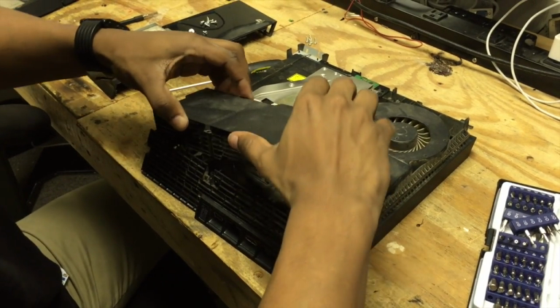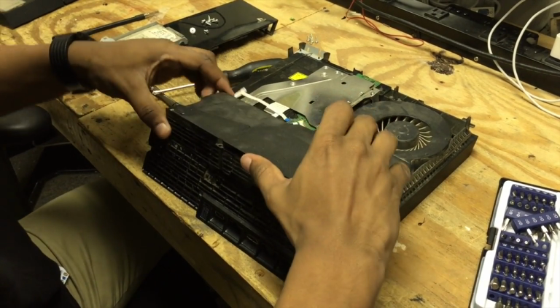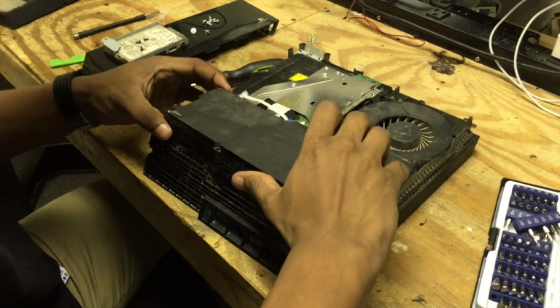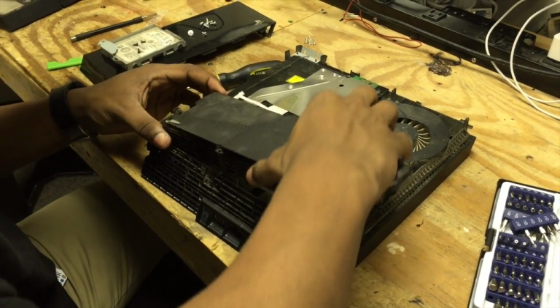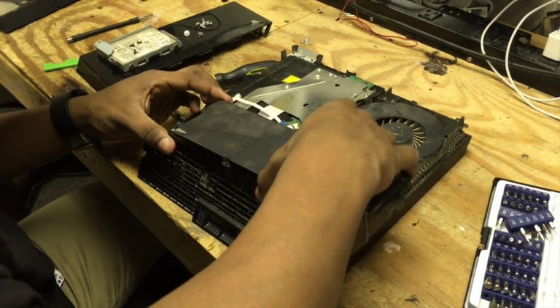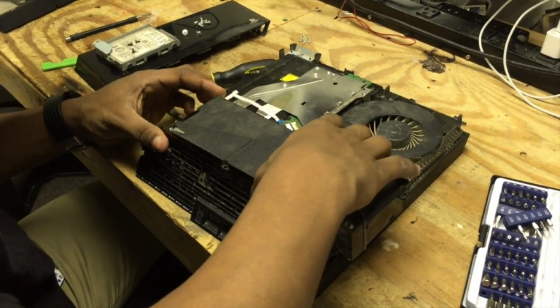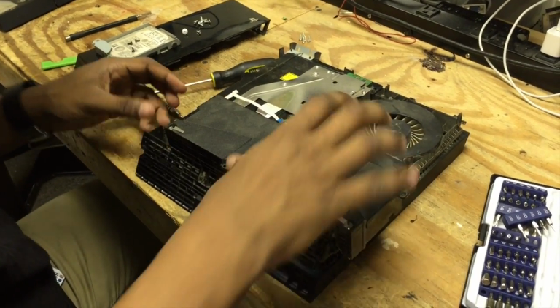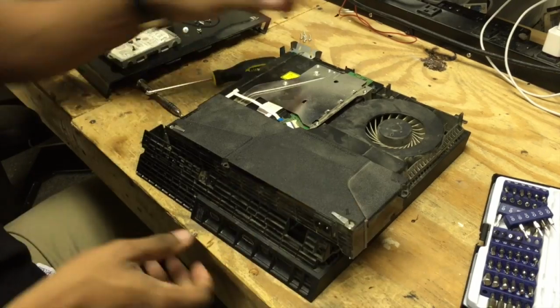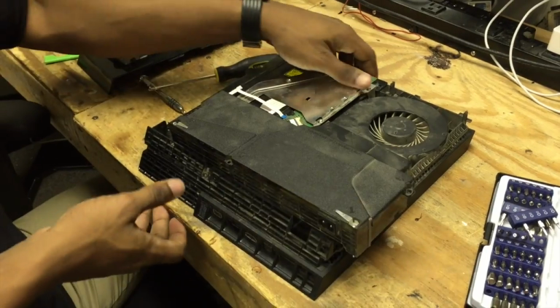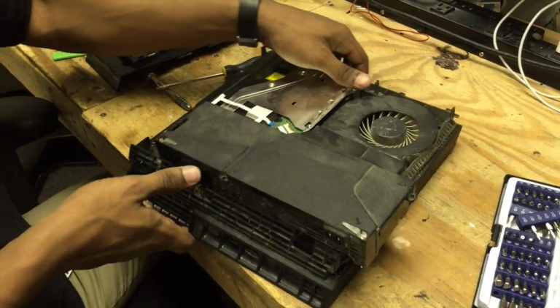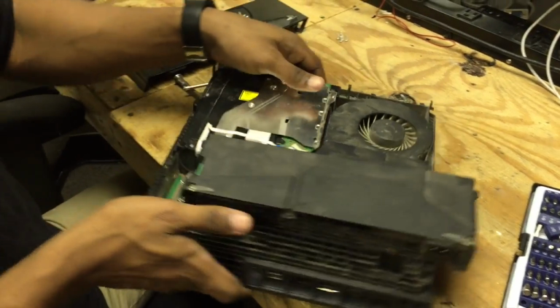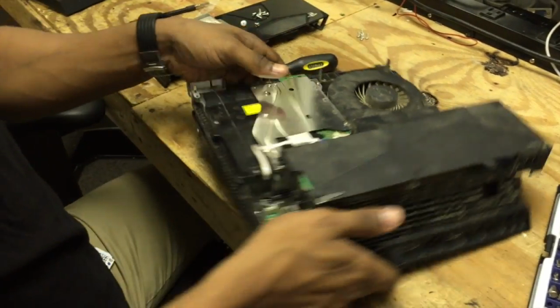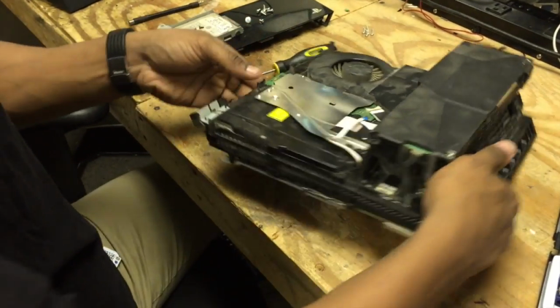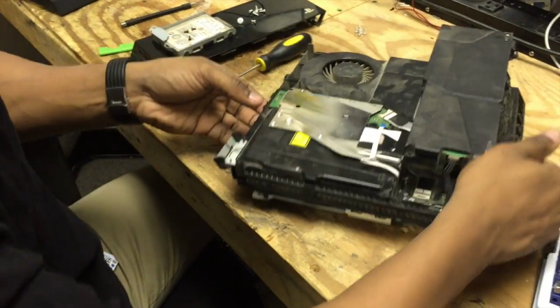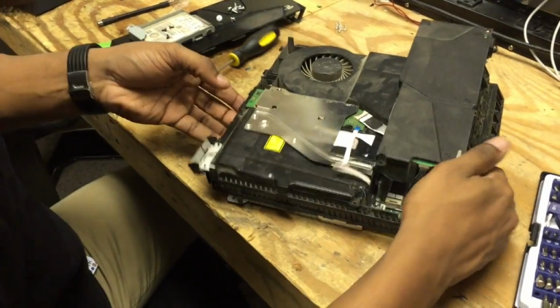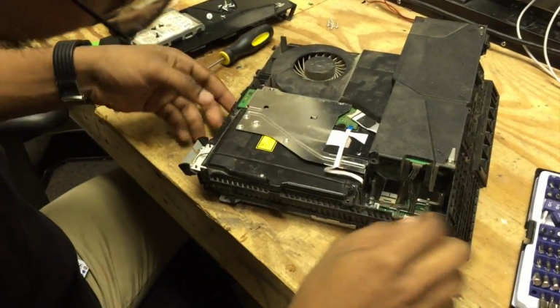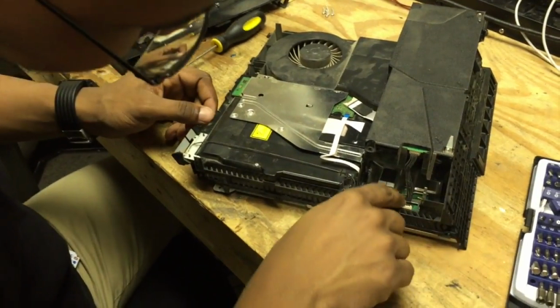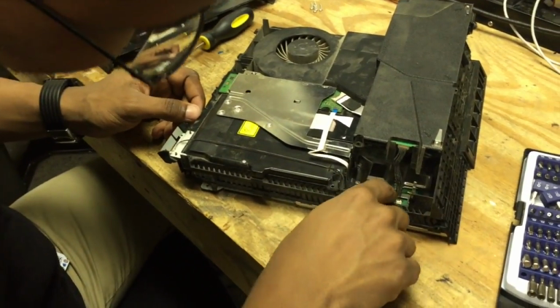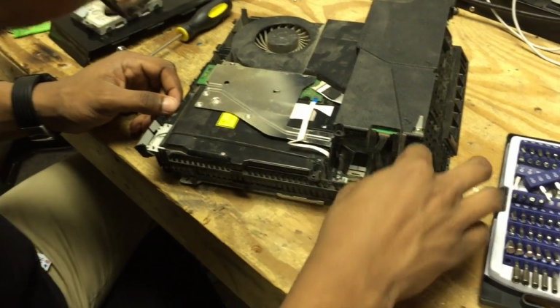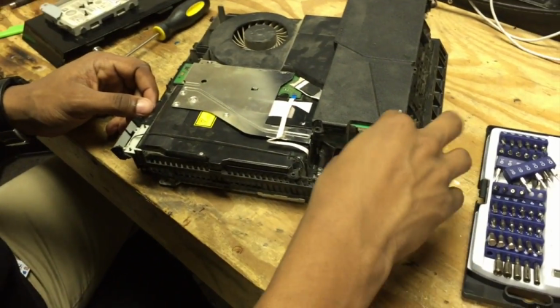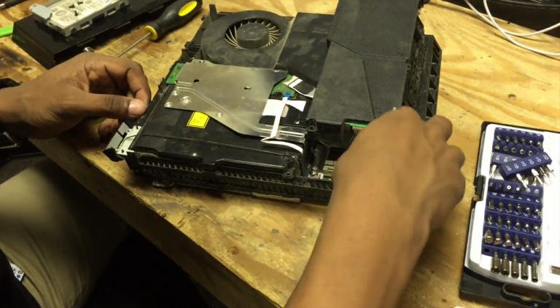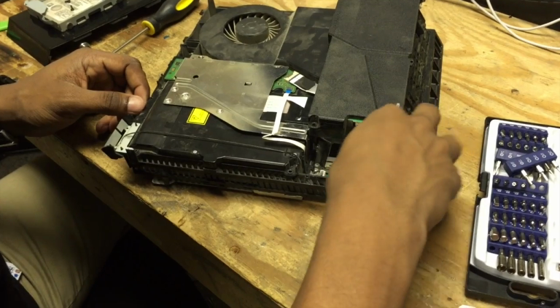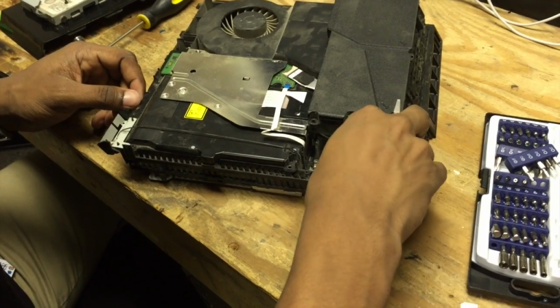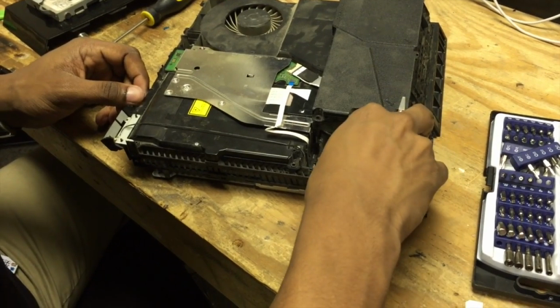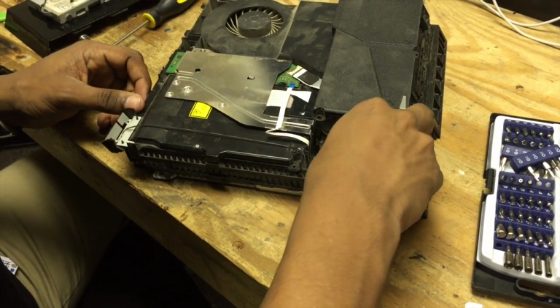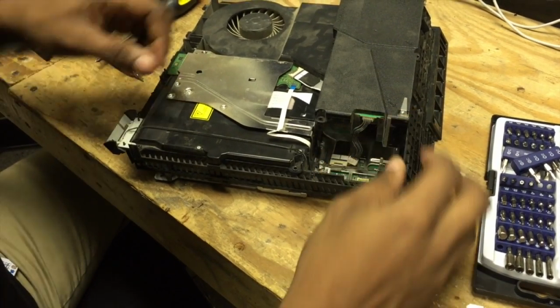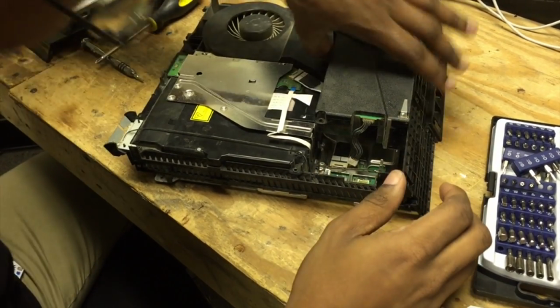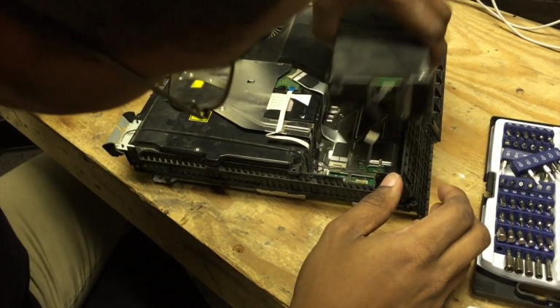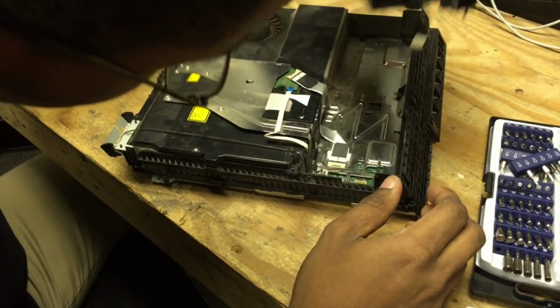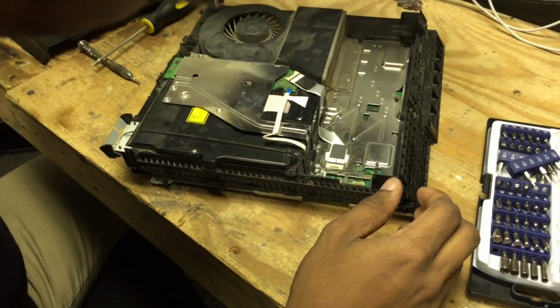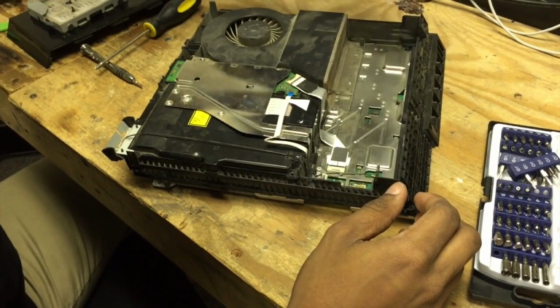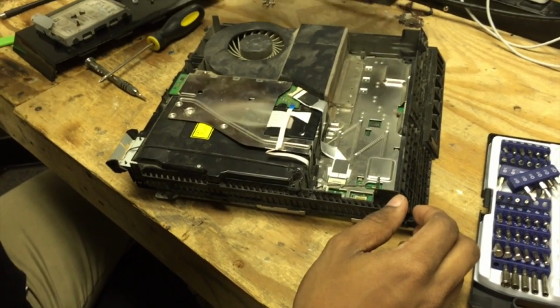Then the power supply will pull straight out. Now on this side, if you look, it's plugged in there. So we're going to unplug that from the board and you're good to go.